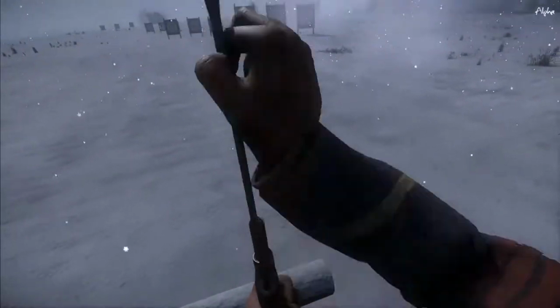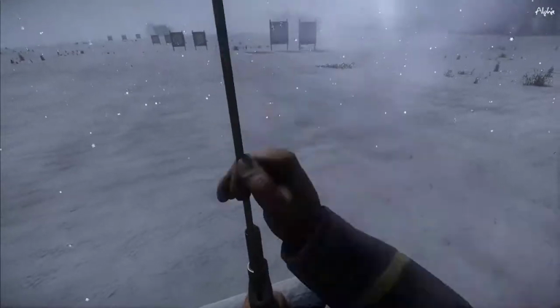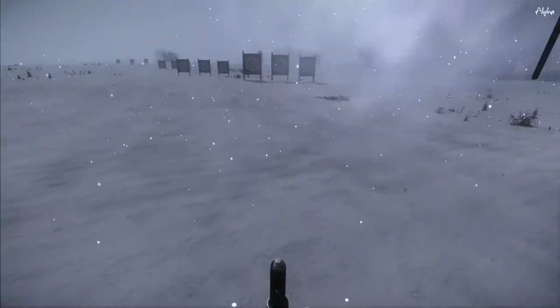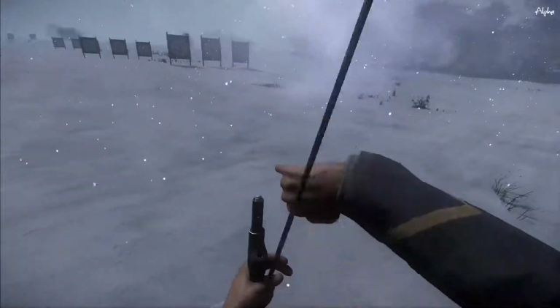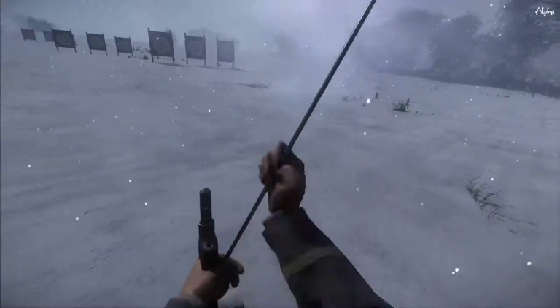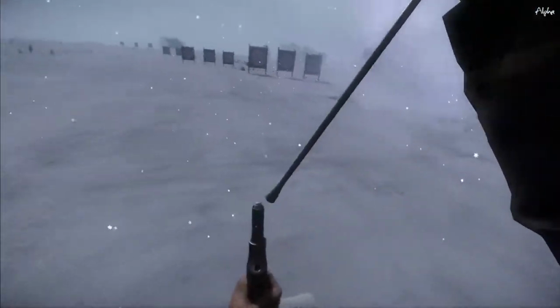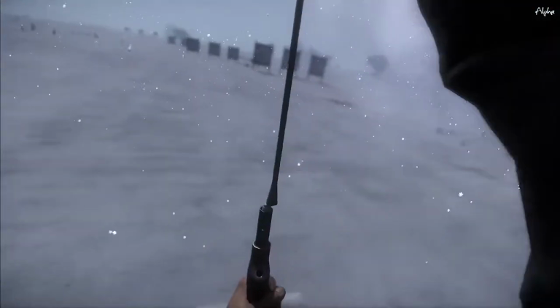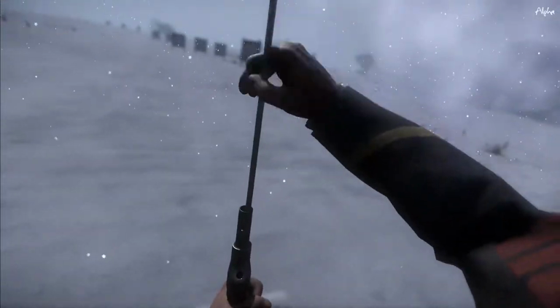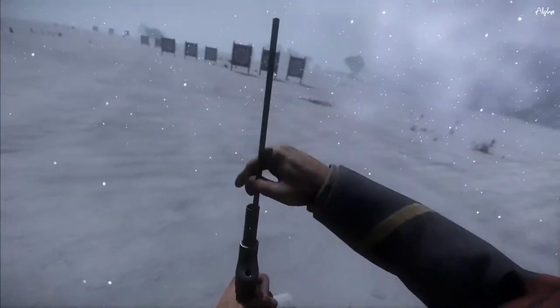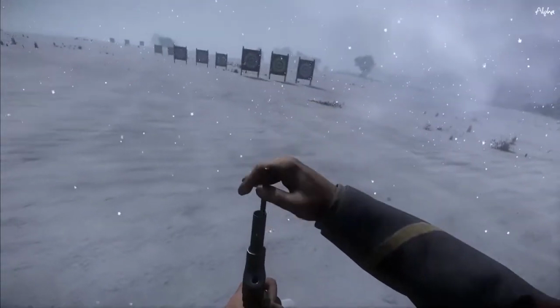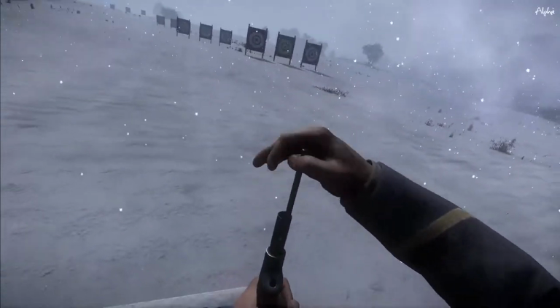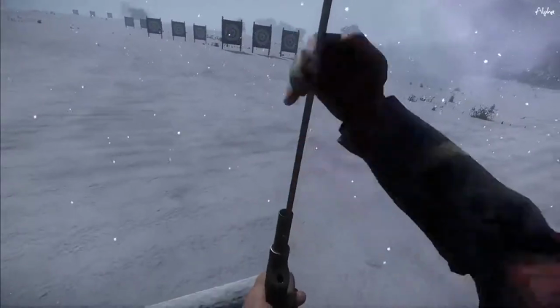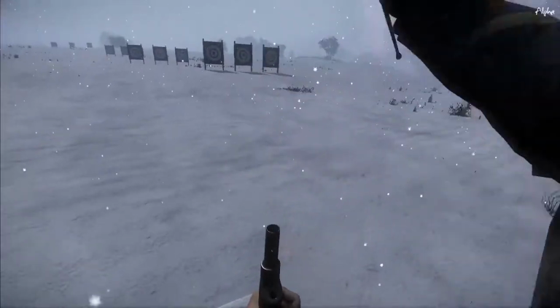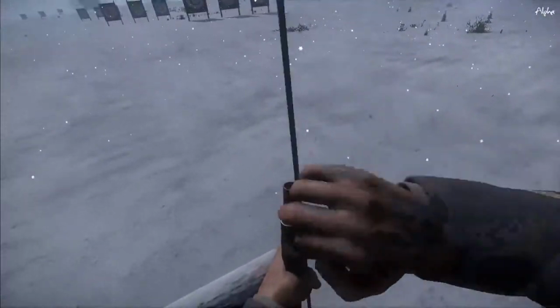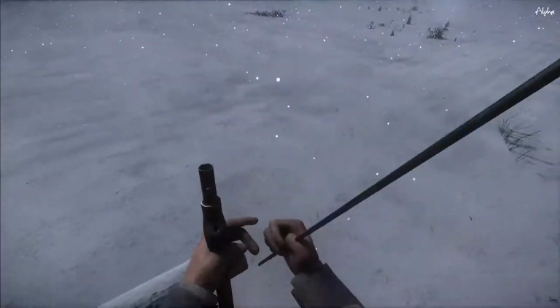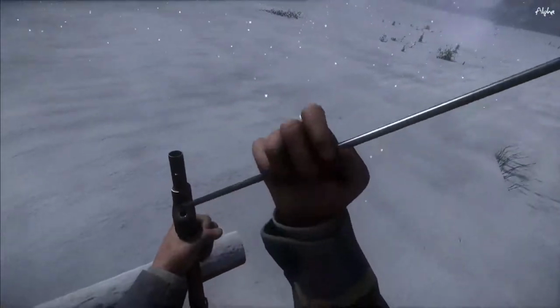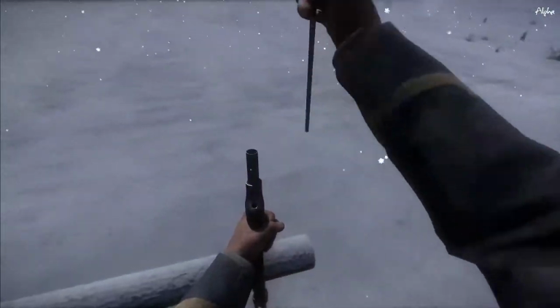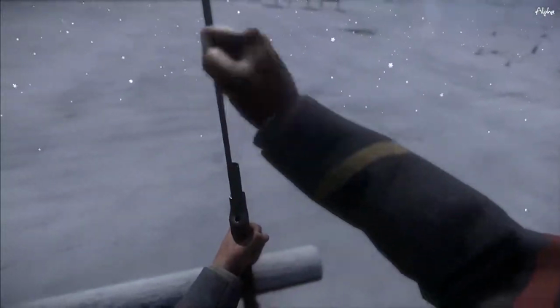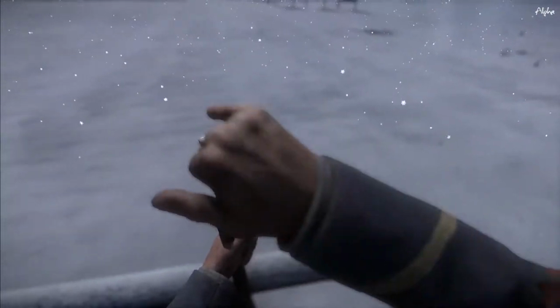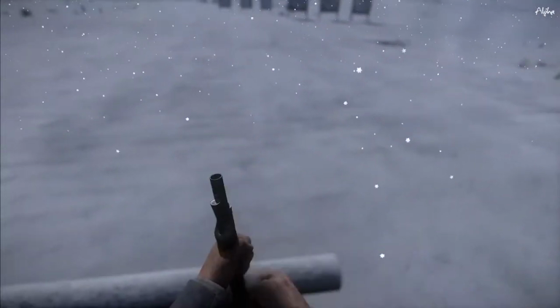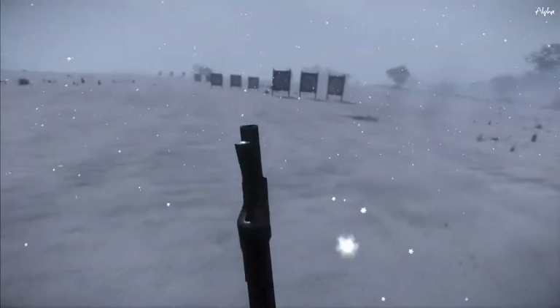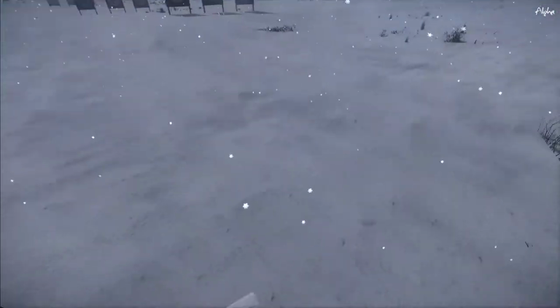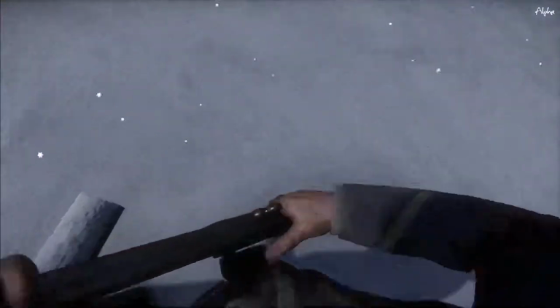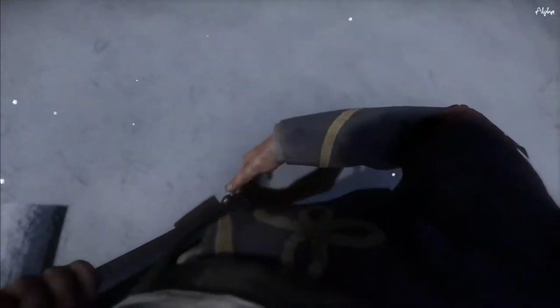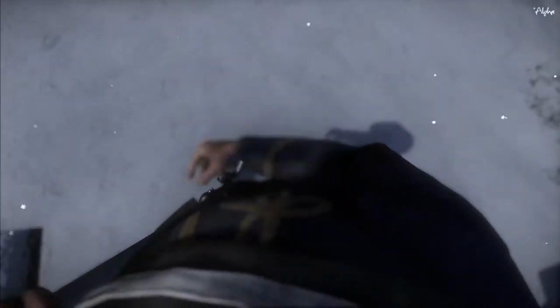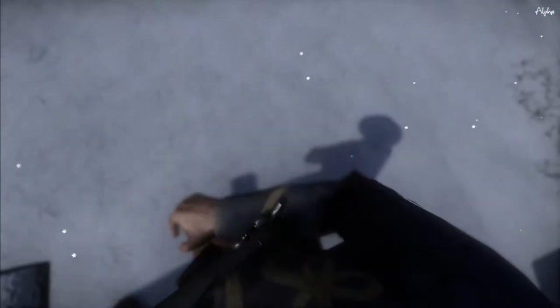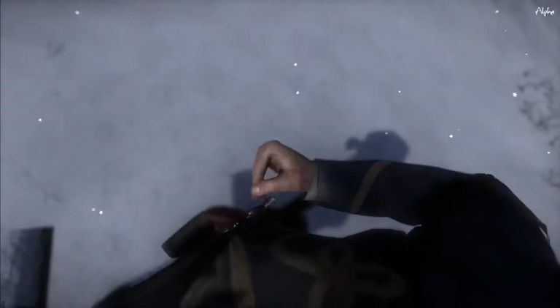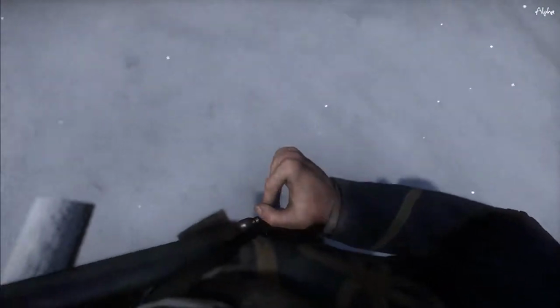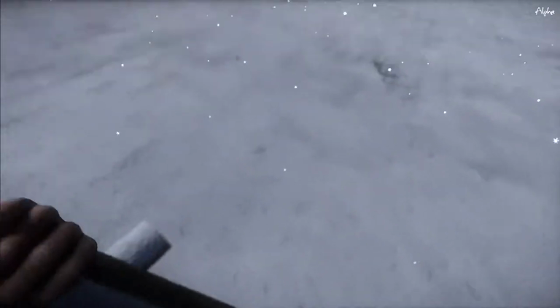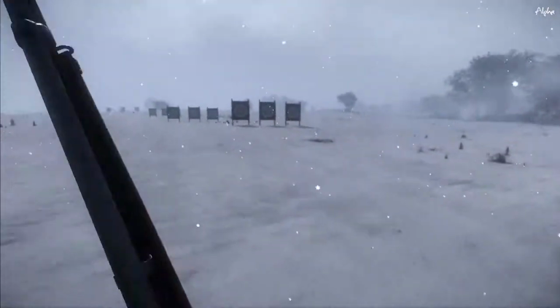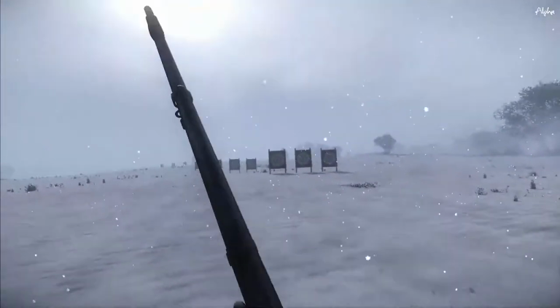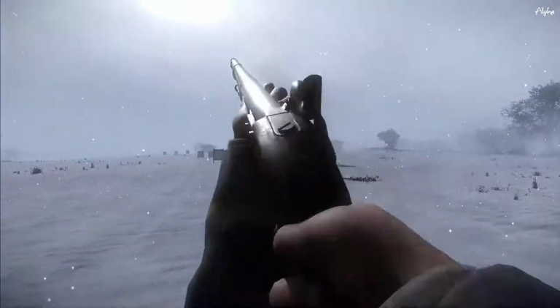The buck and ball is multiple rounds stacked on top of each other — large rounds, small rounds. I'm not a ballistics expert so I can't speak to that, but how it acts in the game is like a shotgun: close range, spread target. Let's see what we do here.